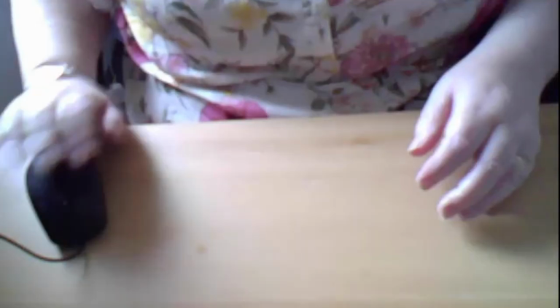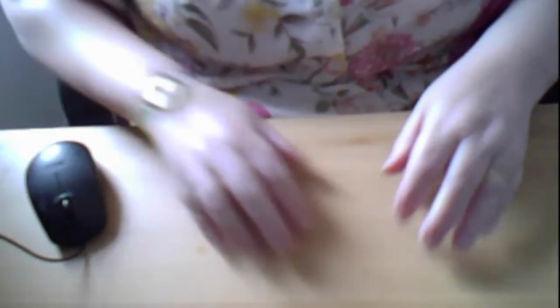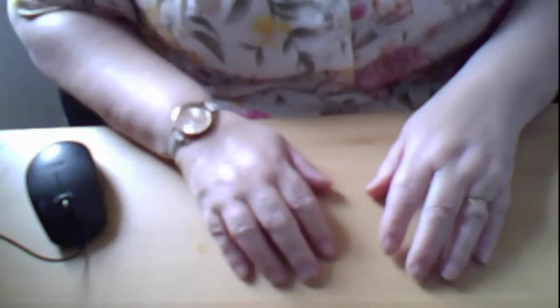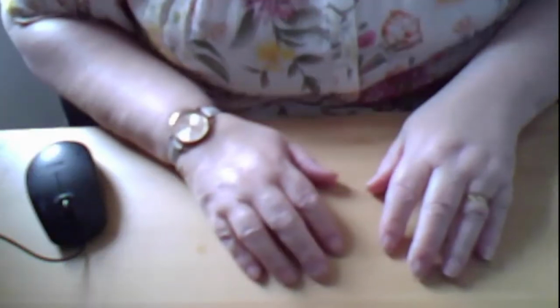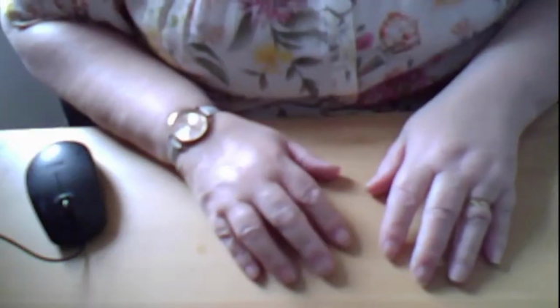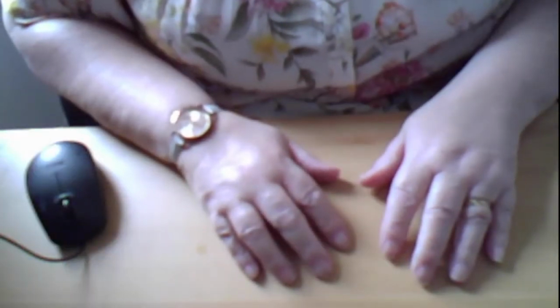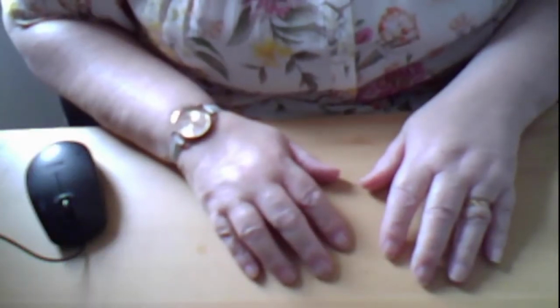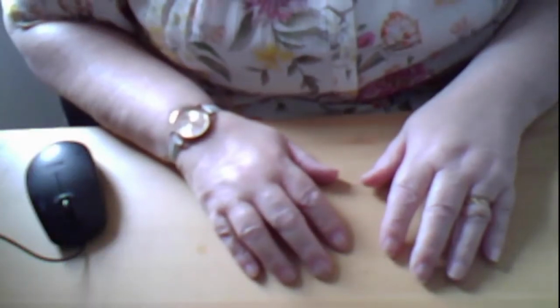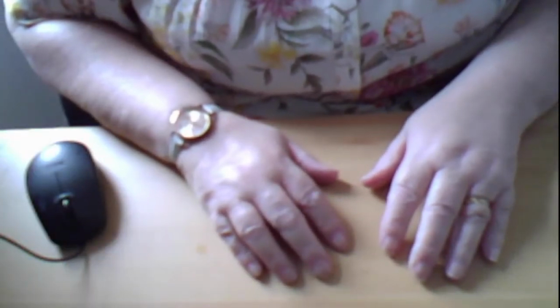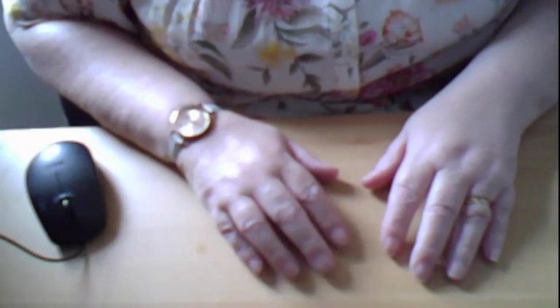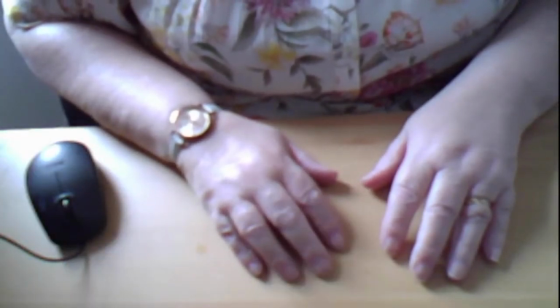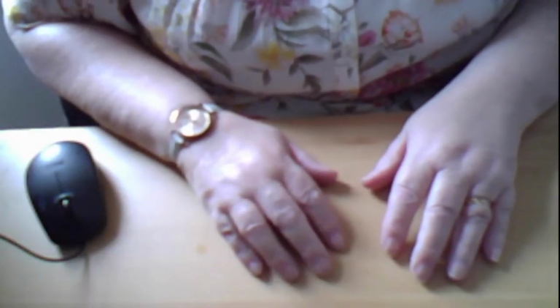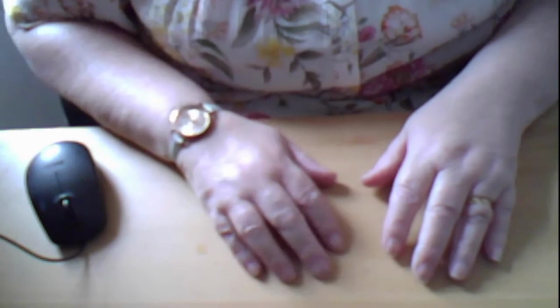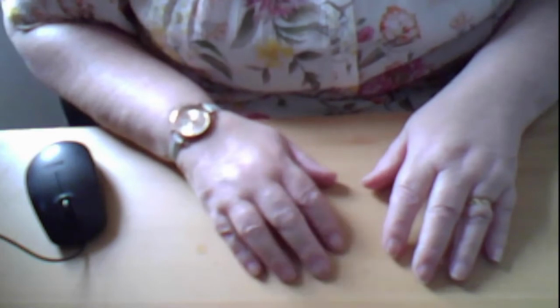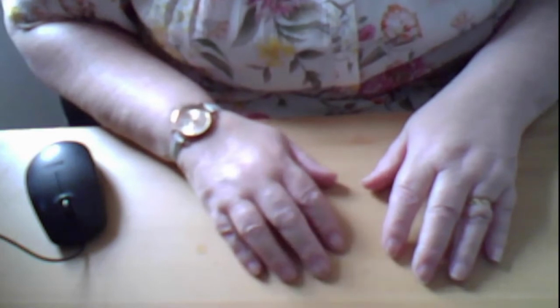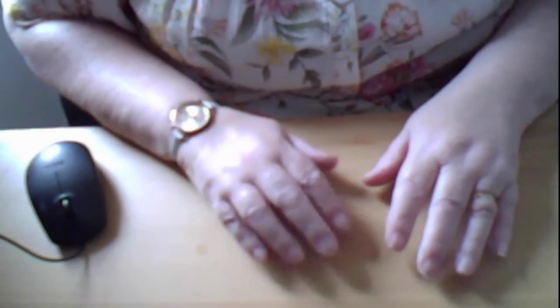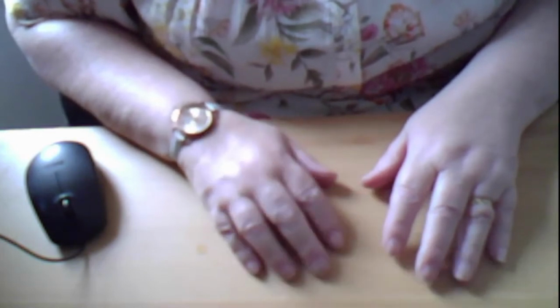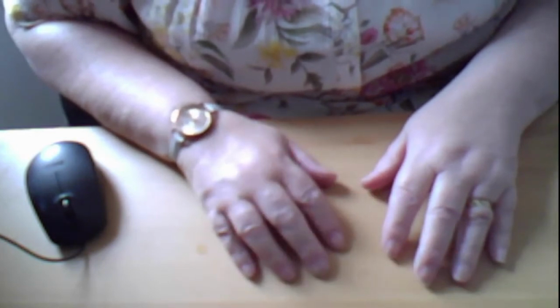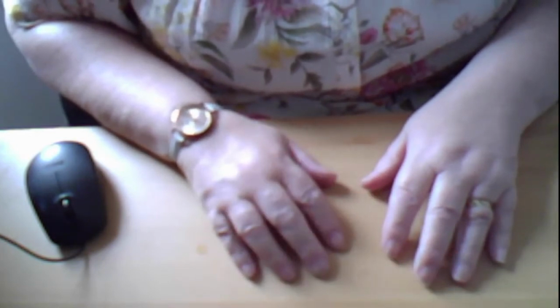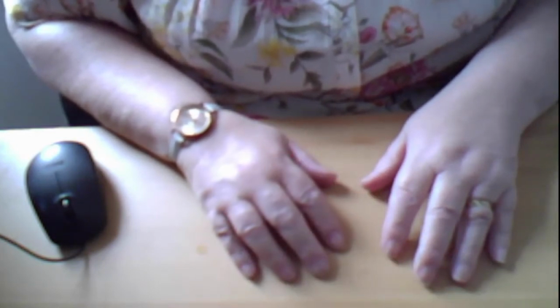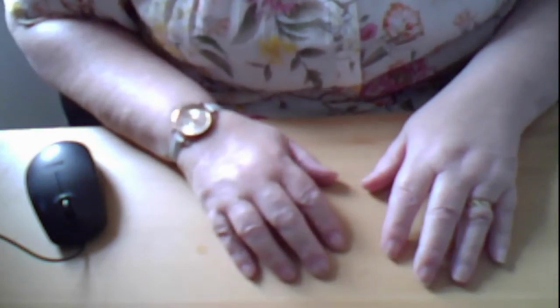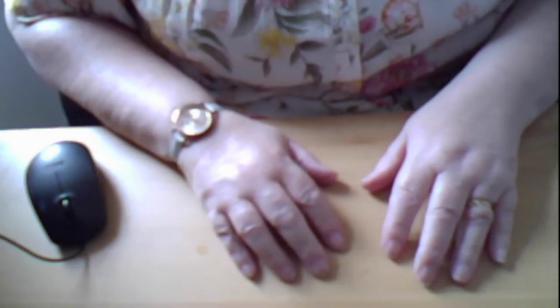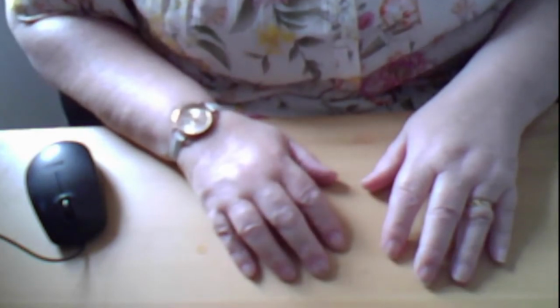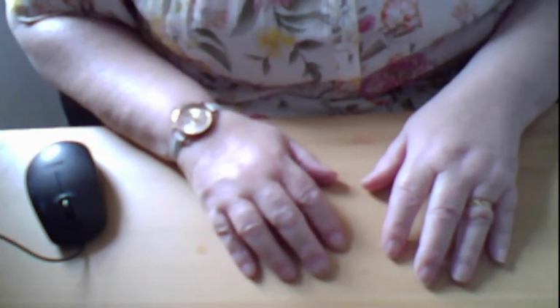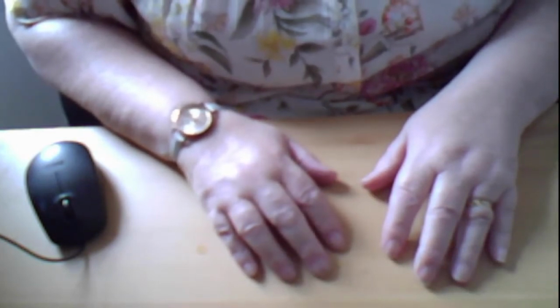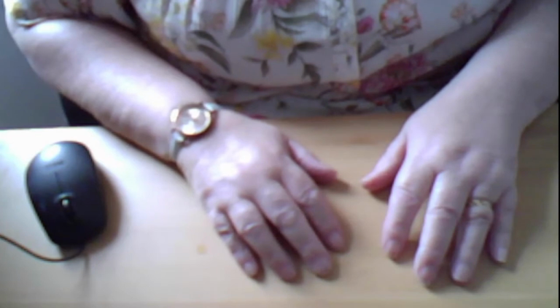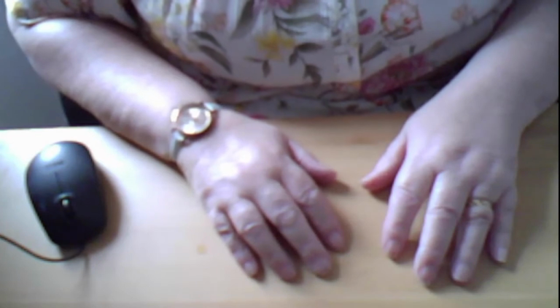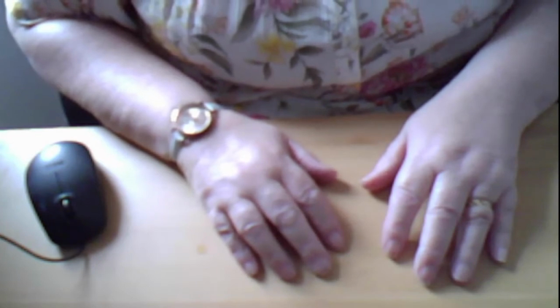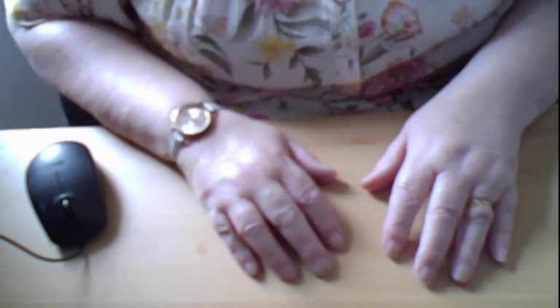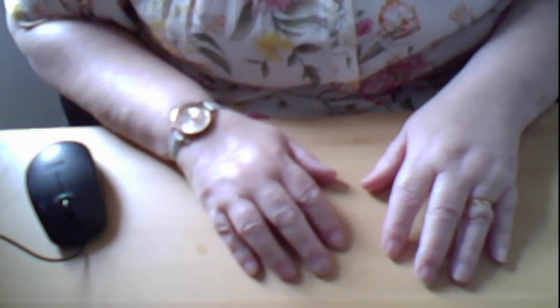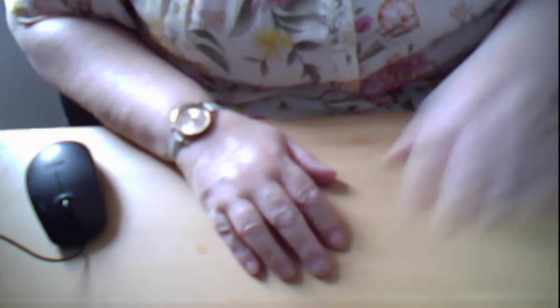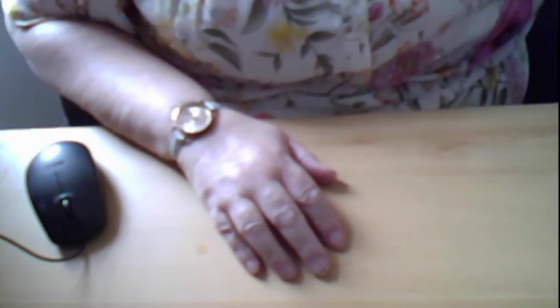Hello there! Welcome back to the Holiday Club for St Peter and St Paul's Graze Team Ministry. This week we're going to decorate a jar.